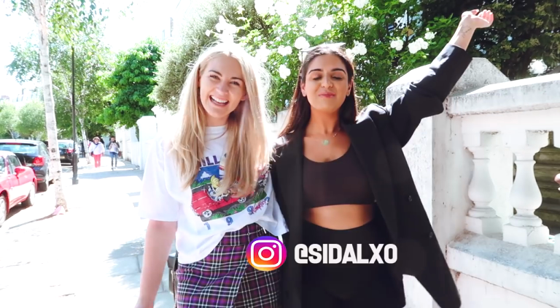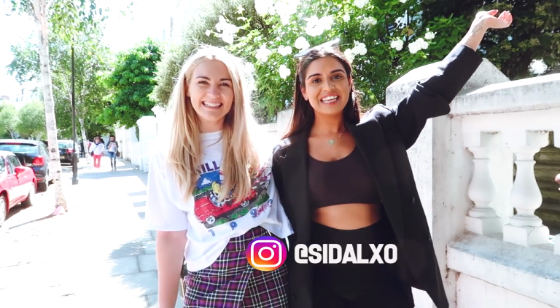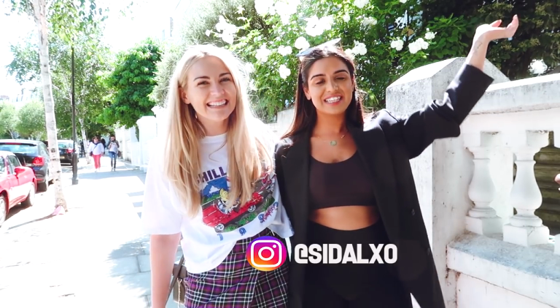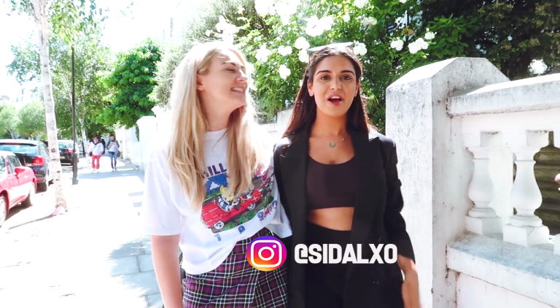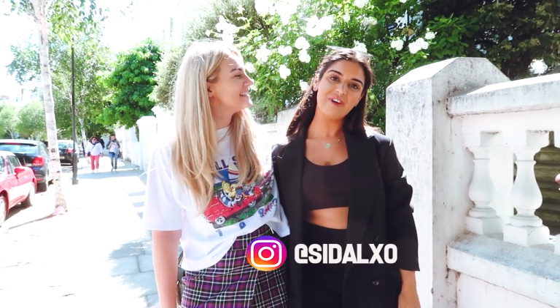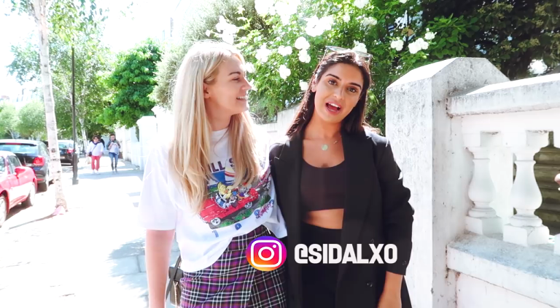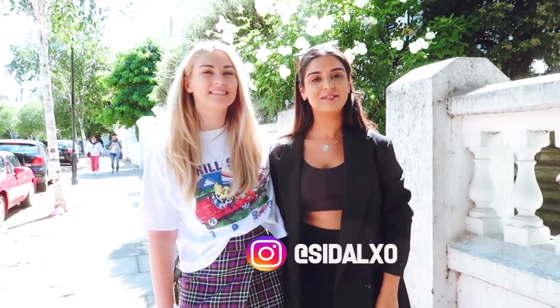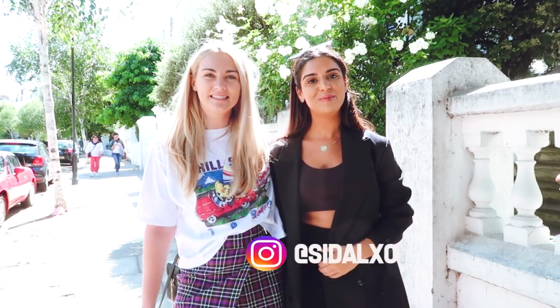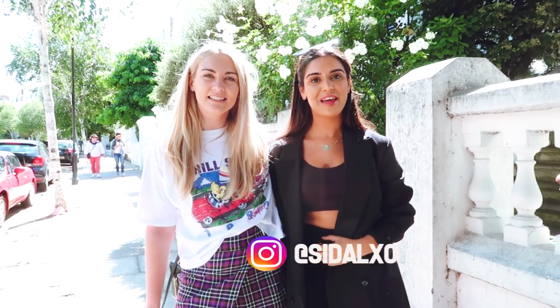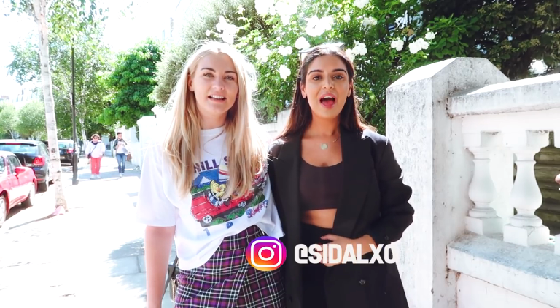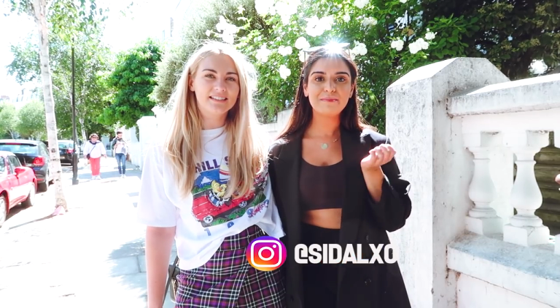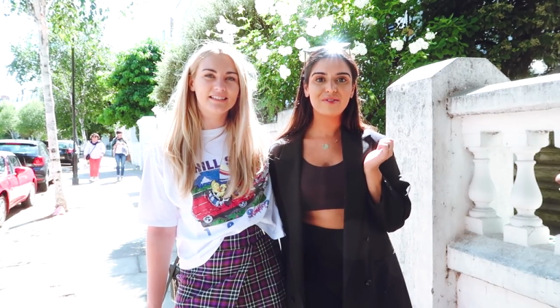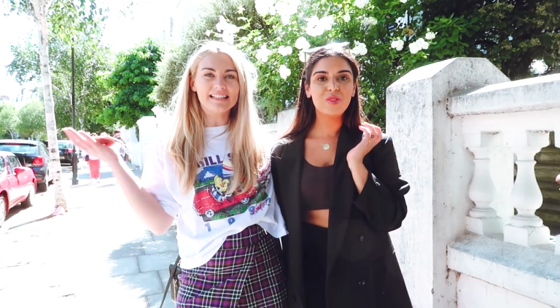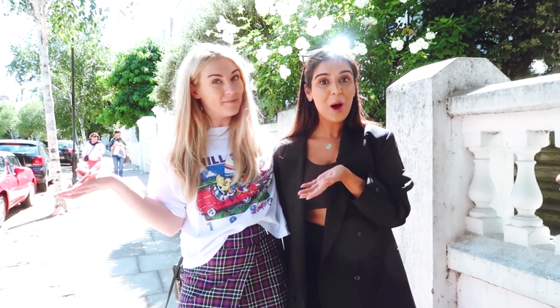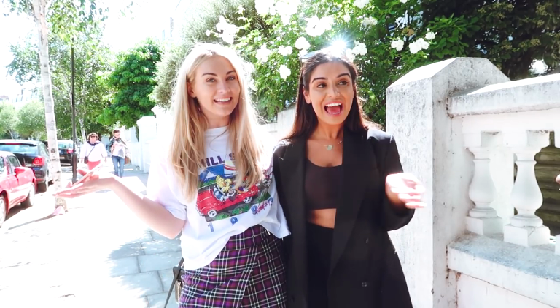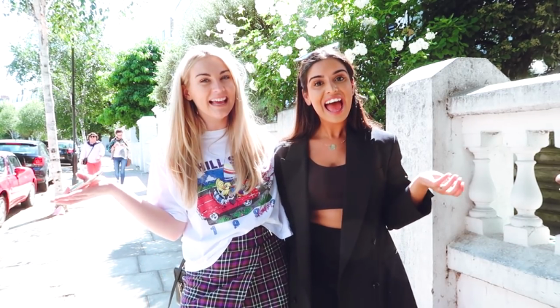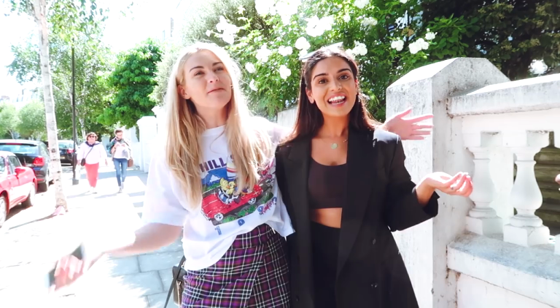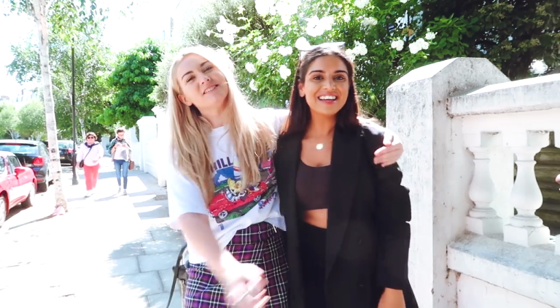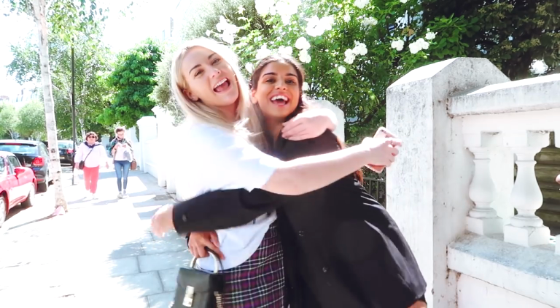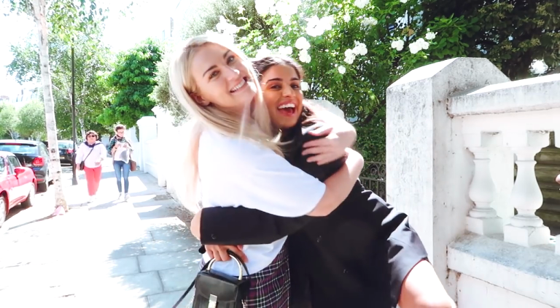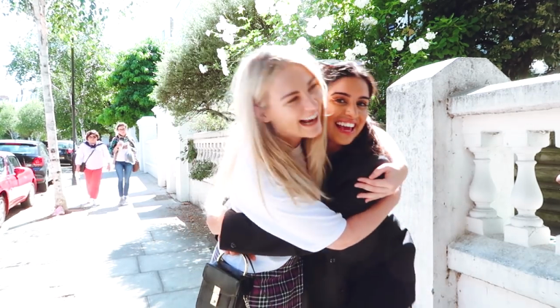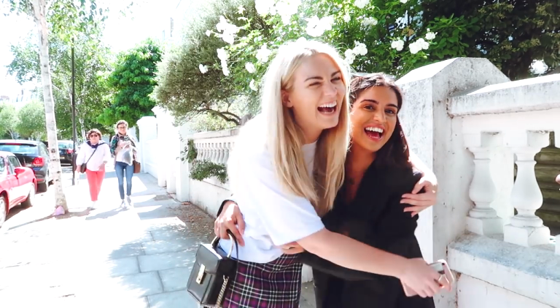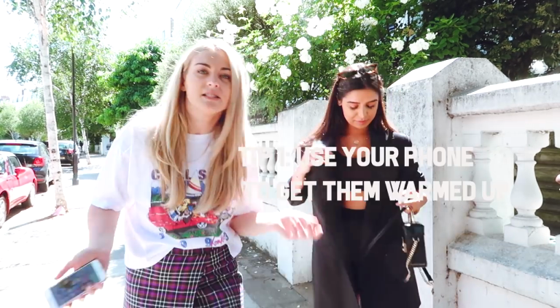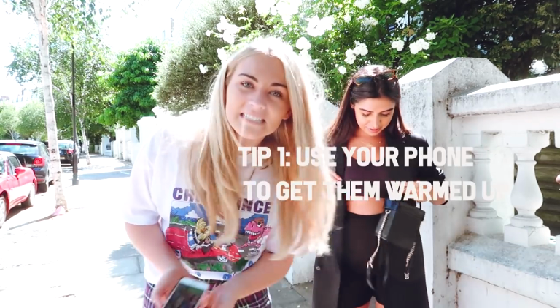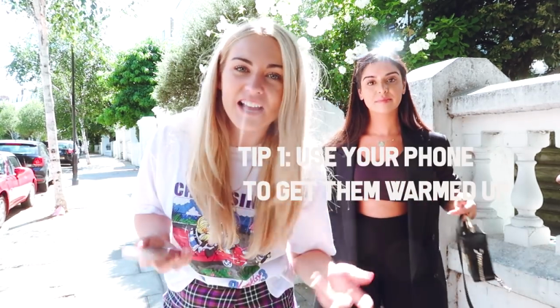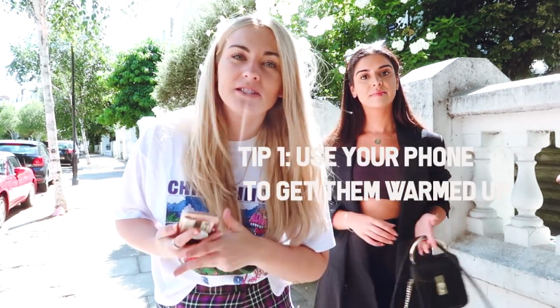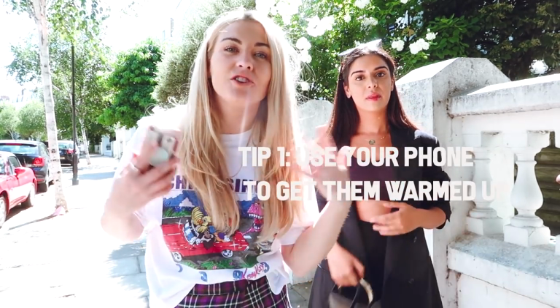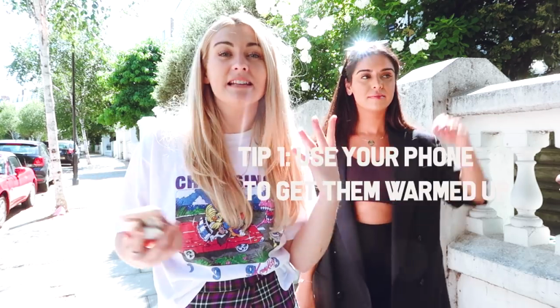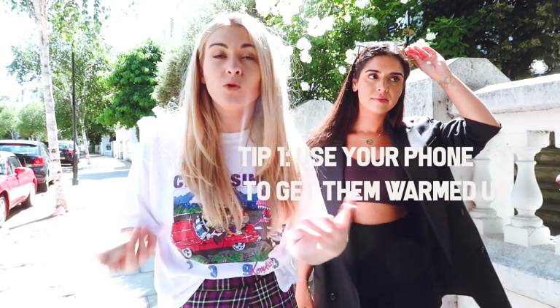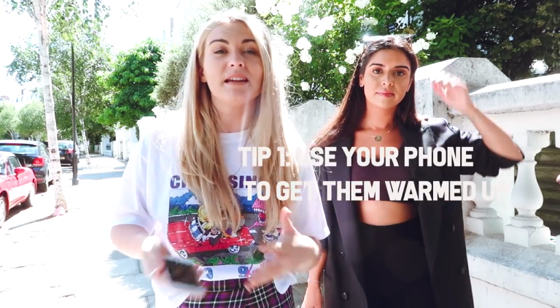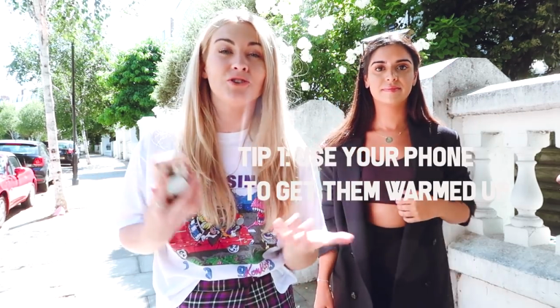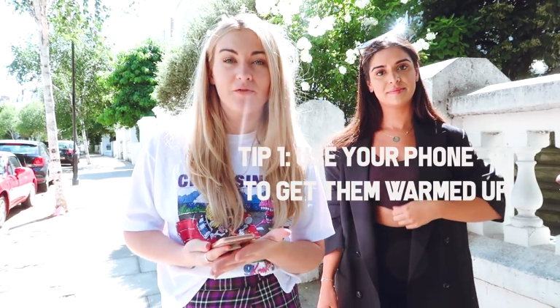I'm Syd and I work for a fashion brand — I do the social media for them. I actually met Rebecca on the job, that's how we met, and we've become such good friends.